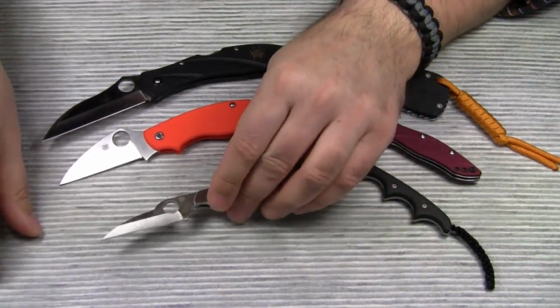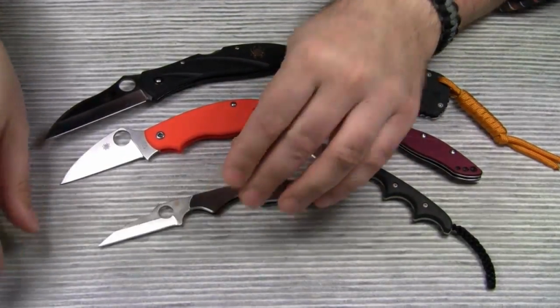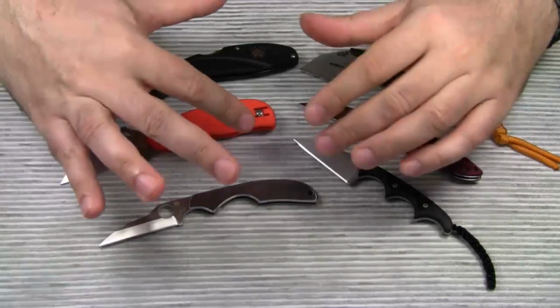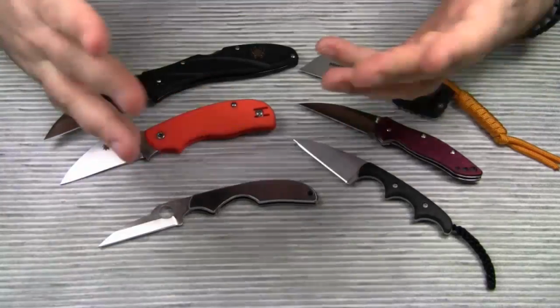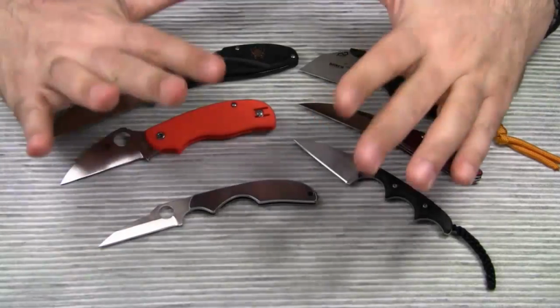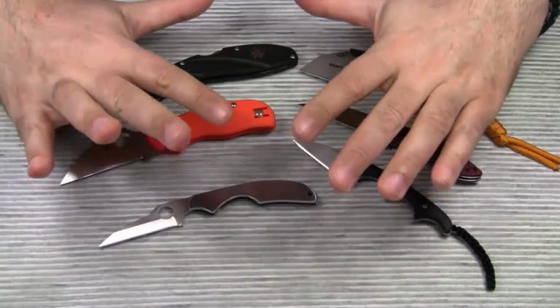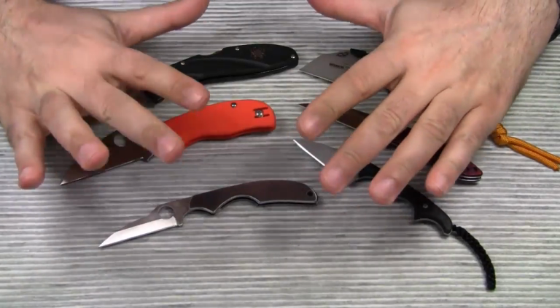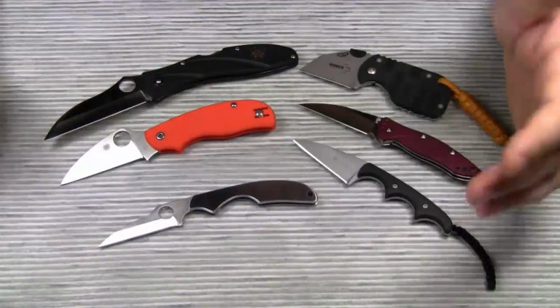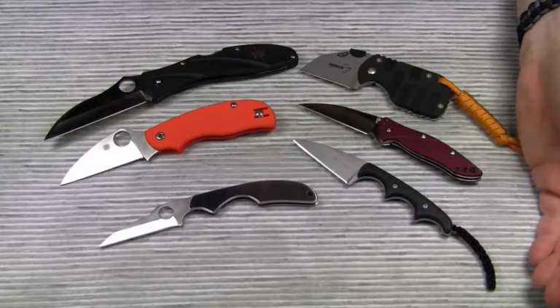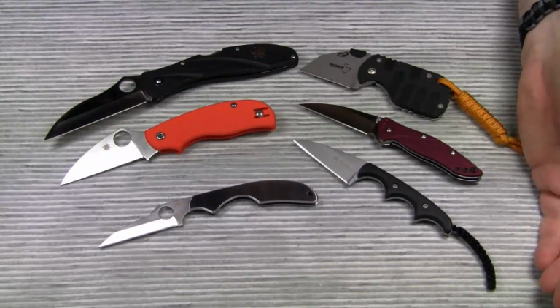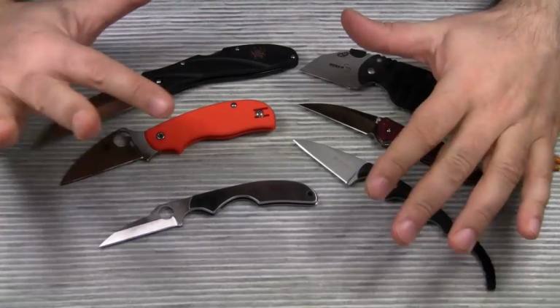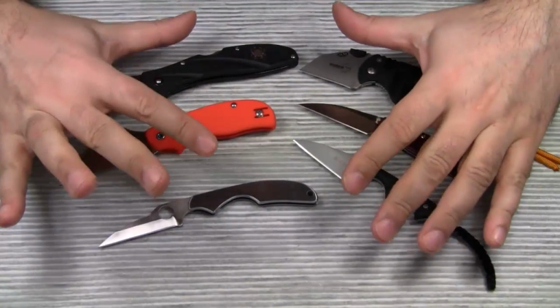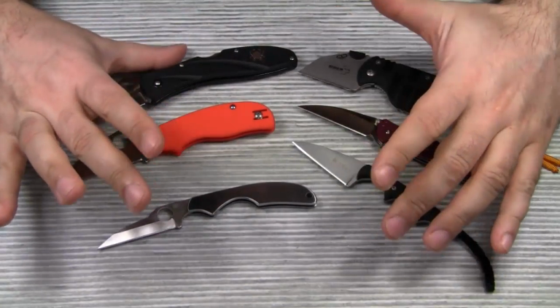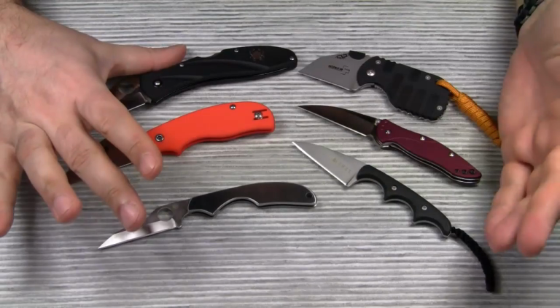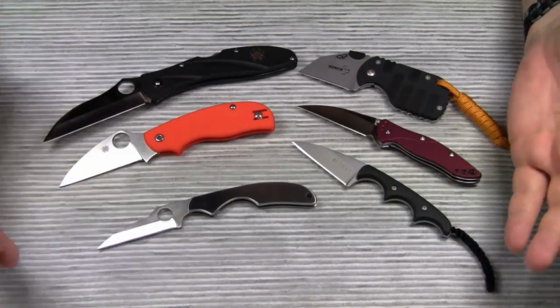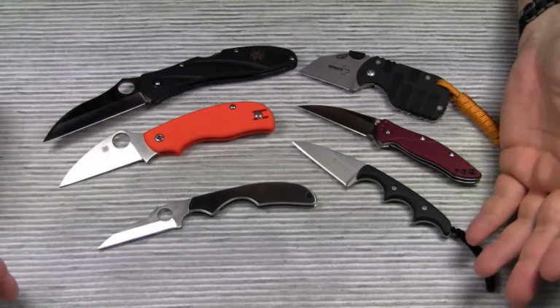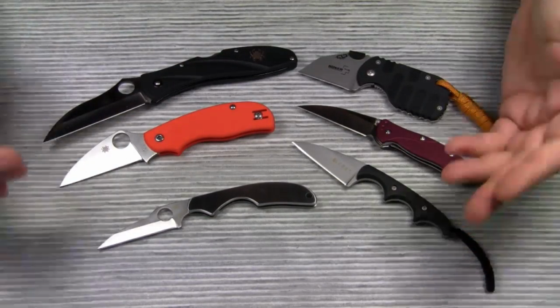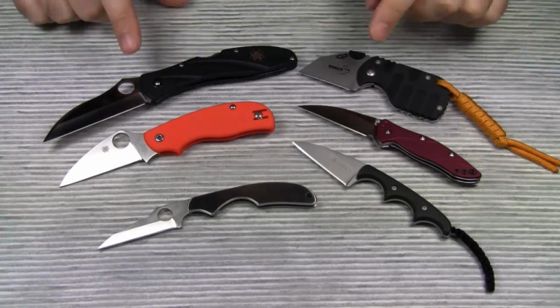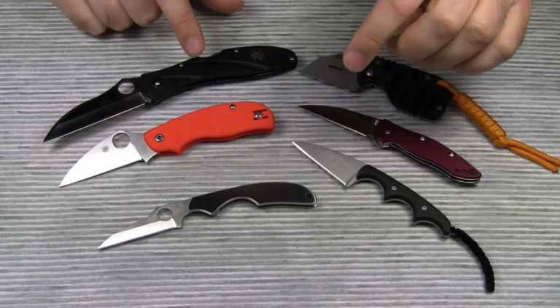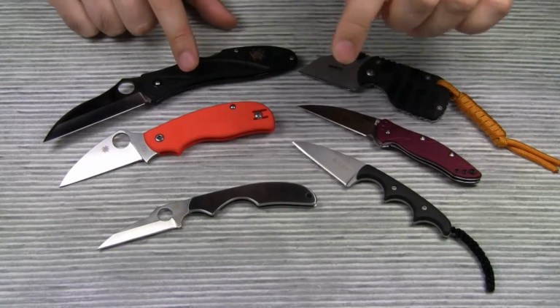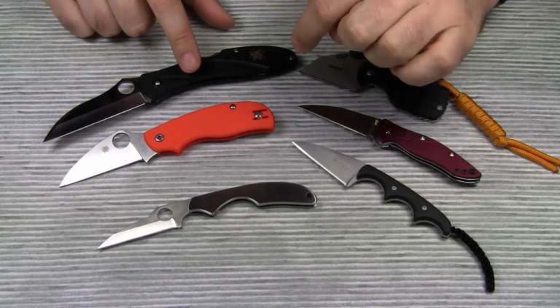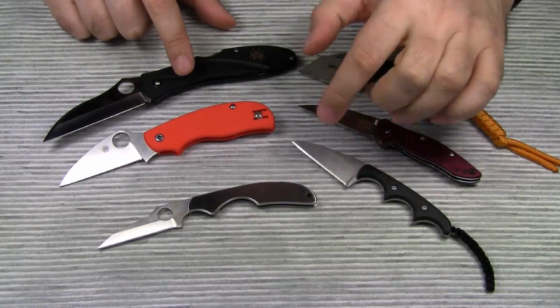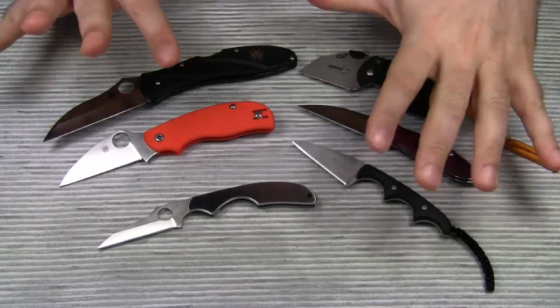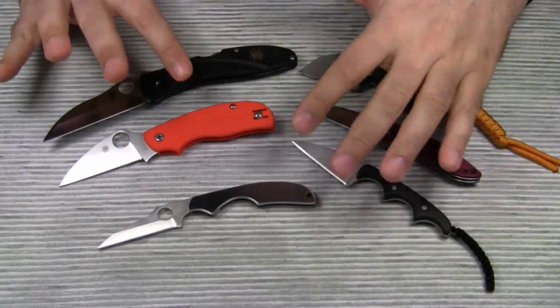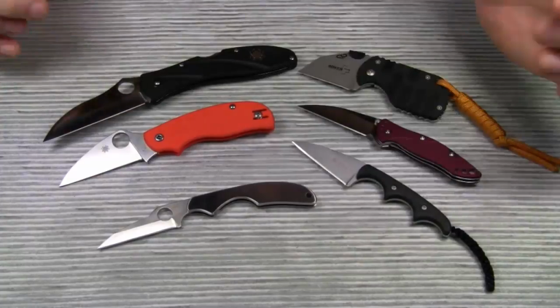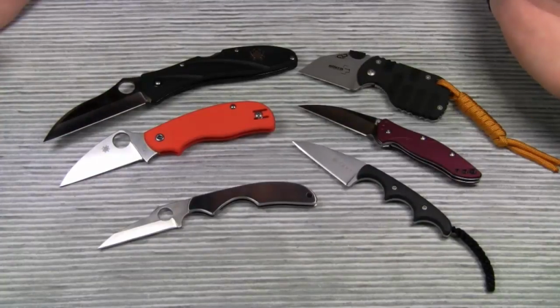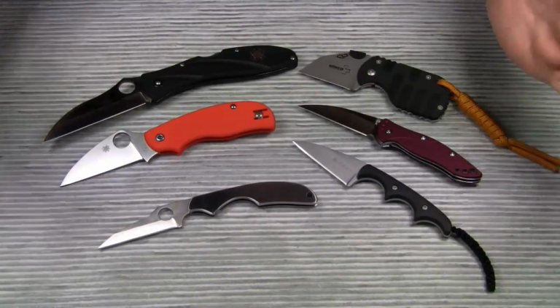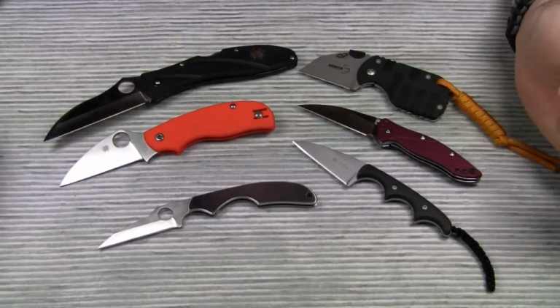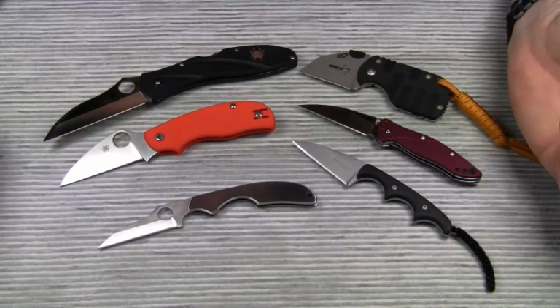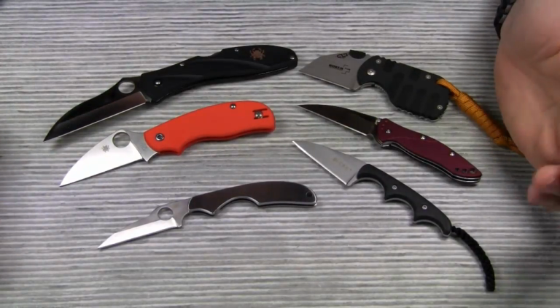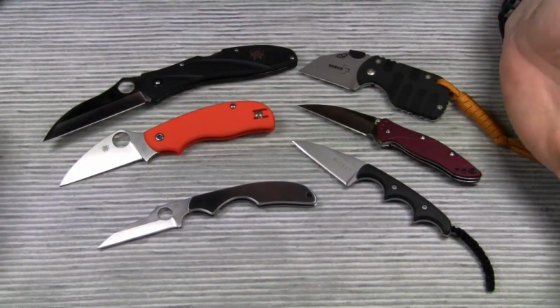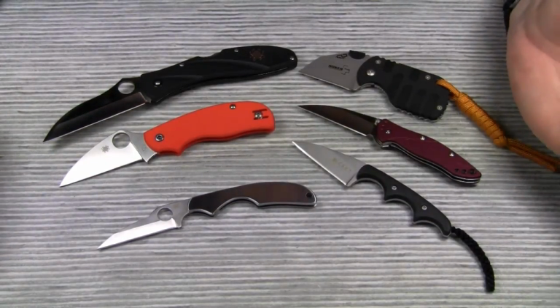Alright, this was my kind of introduction video to wharncliffe blades. I hope you found this interesting. Please let me know if you want me to do individual reviews on some of the knives on the table. Thanks for watching, take care, bye bye.